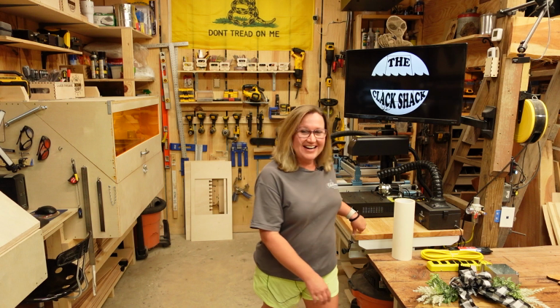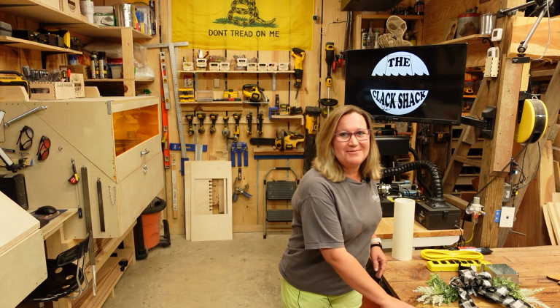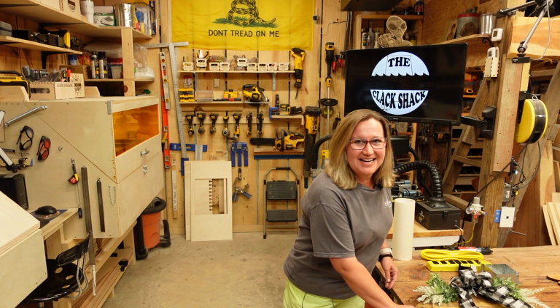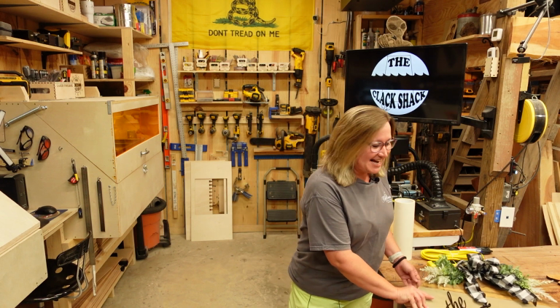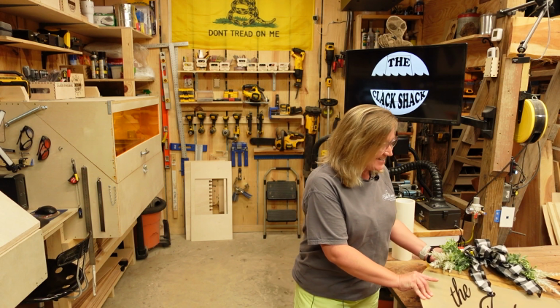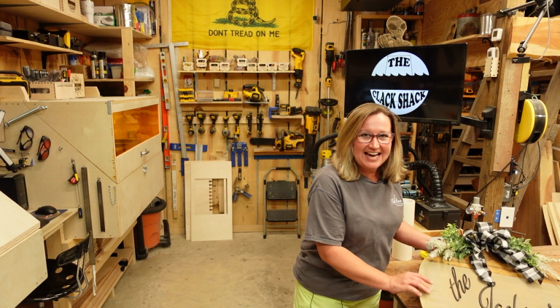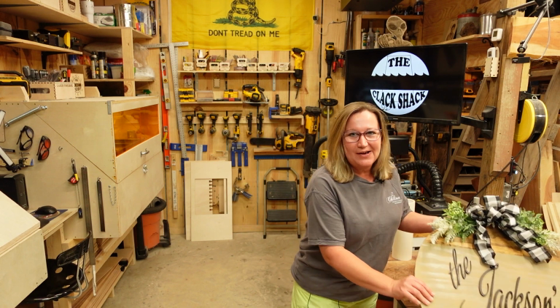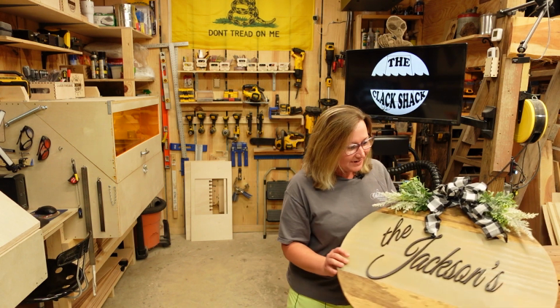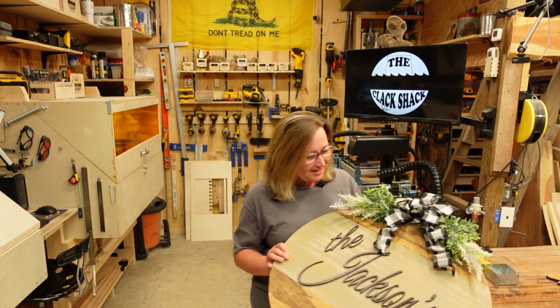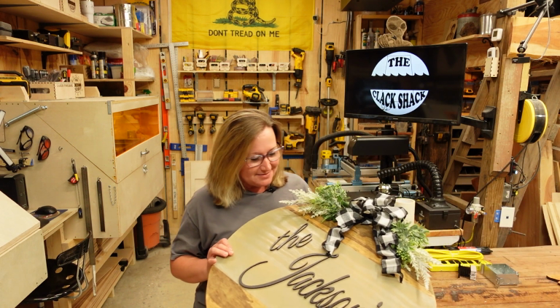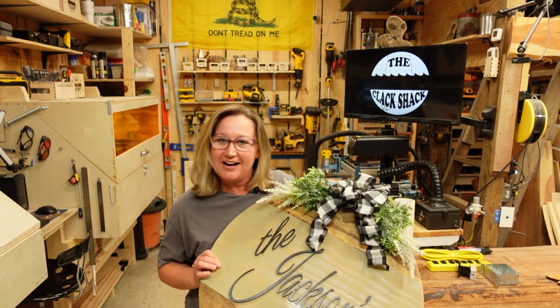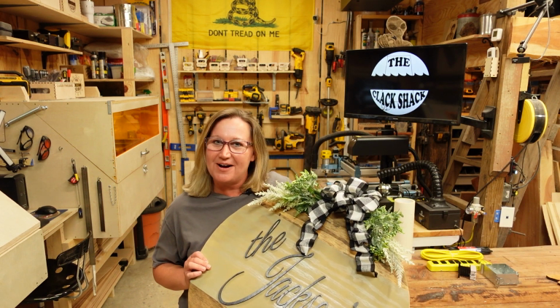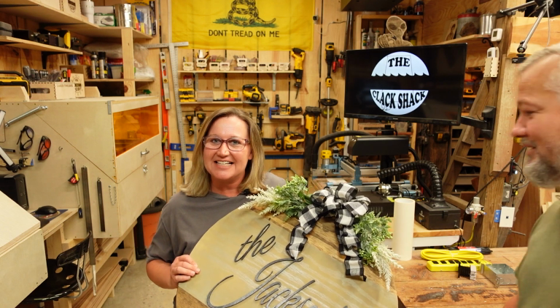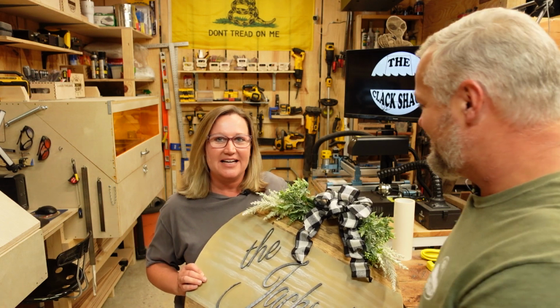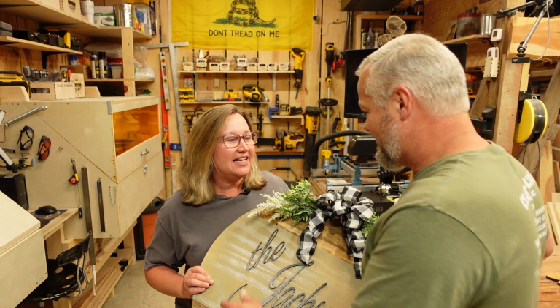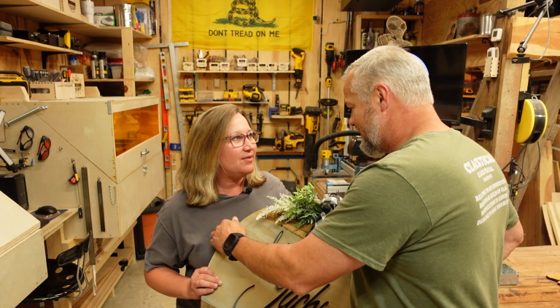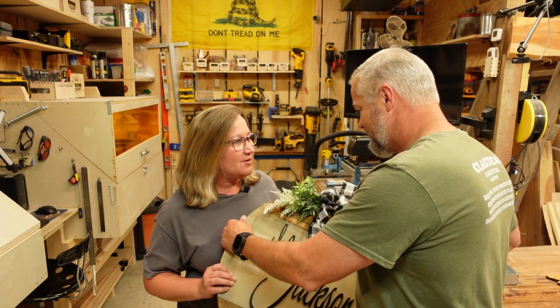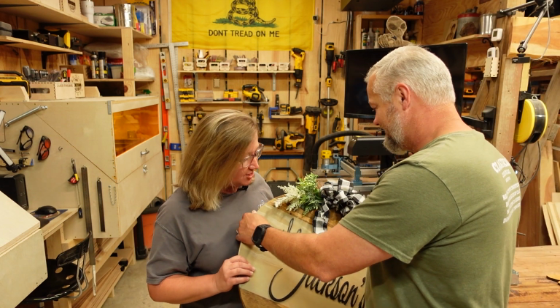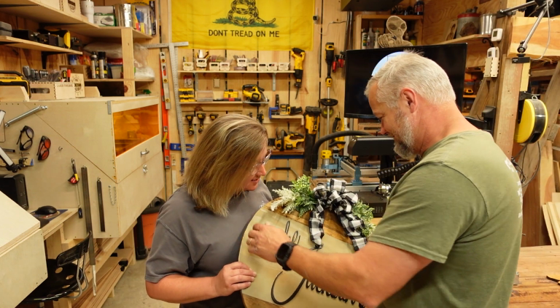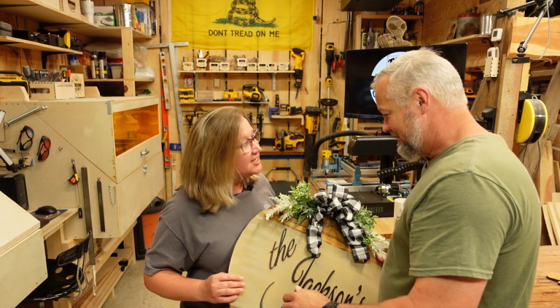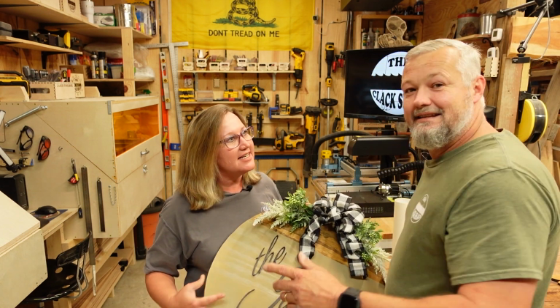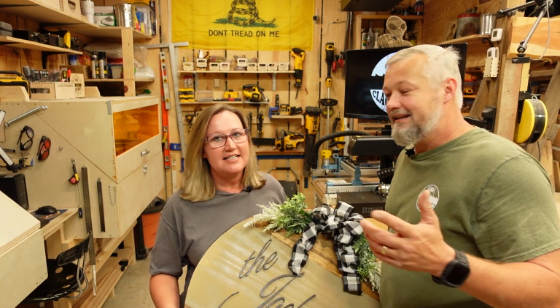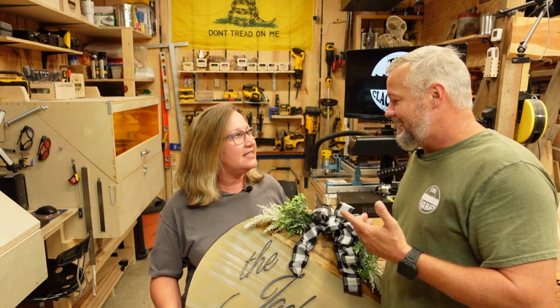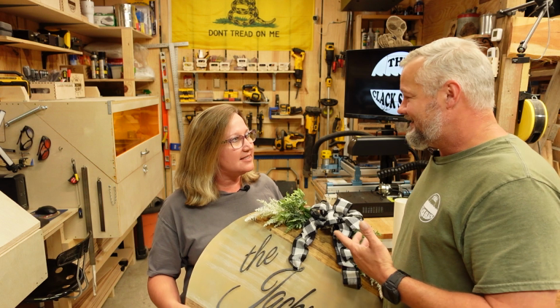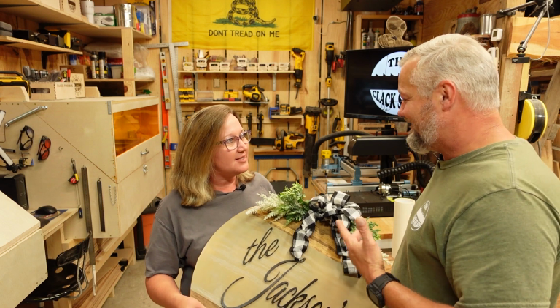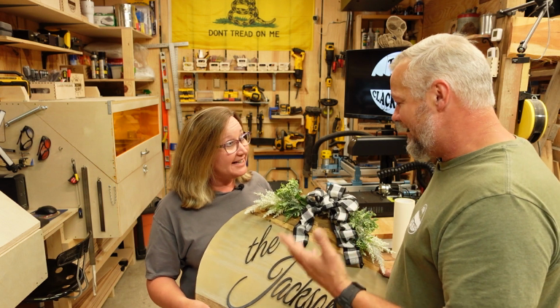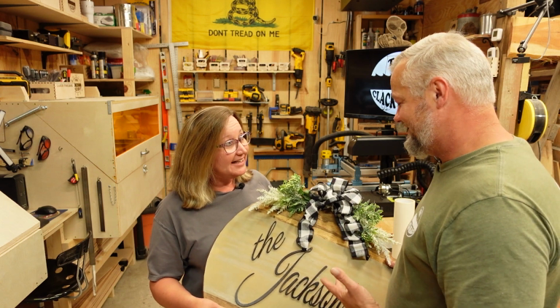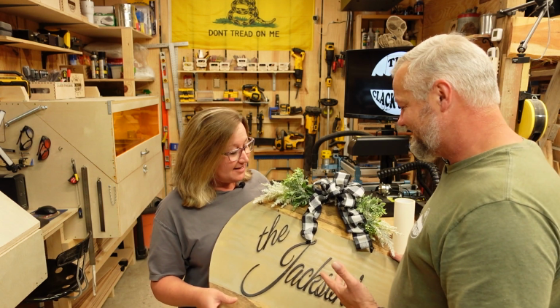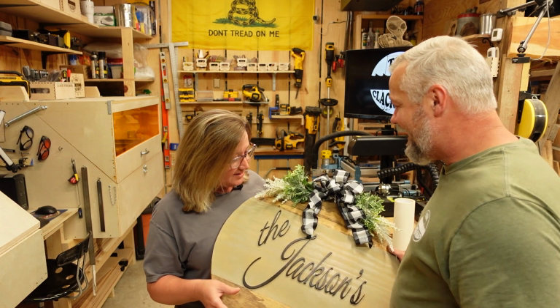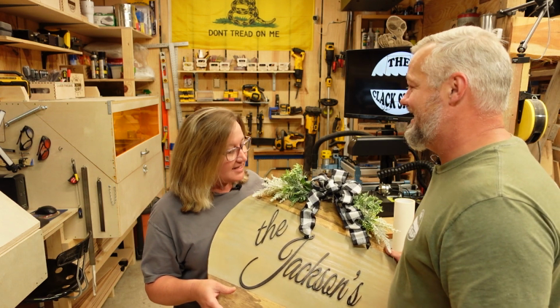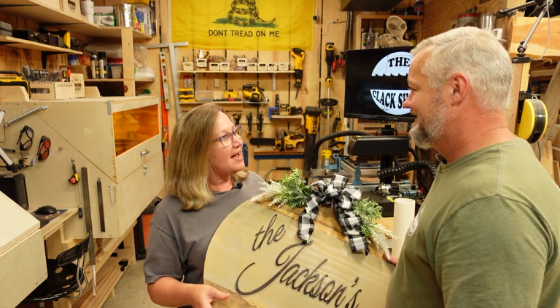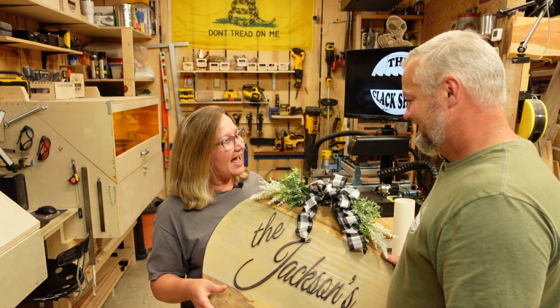All right guys, welcome back to the shack. Today we are going to work on some crafty projects. Well, I'm just showing off the projects that I did this weekend. It's not the Brandy Shack, it's the Klack Shack. And I'm a Klack.